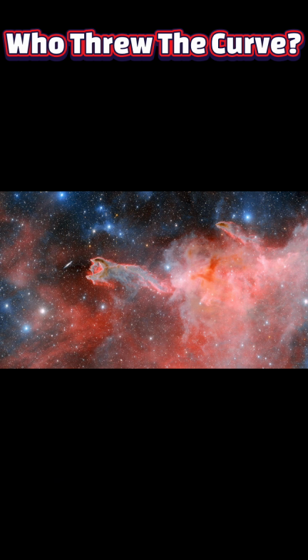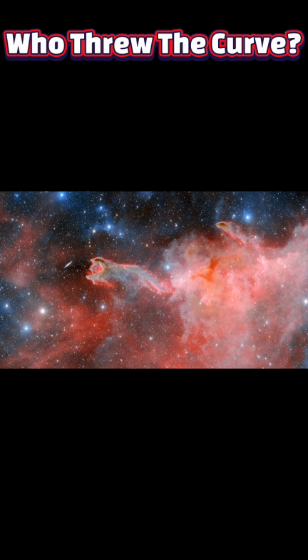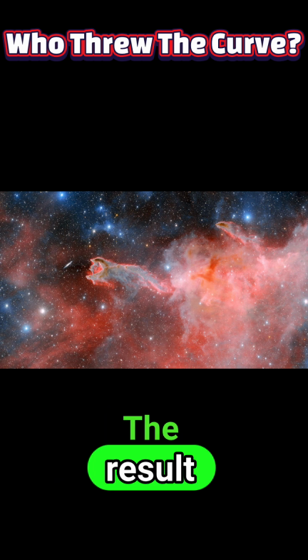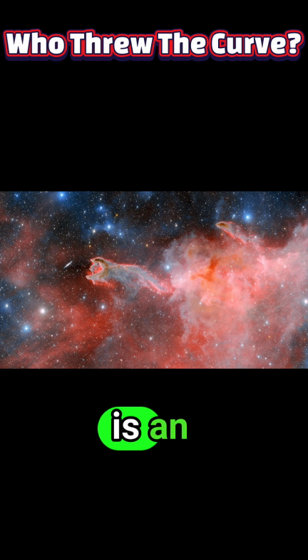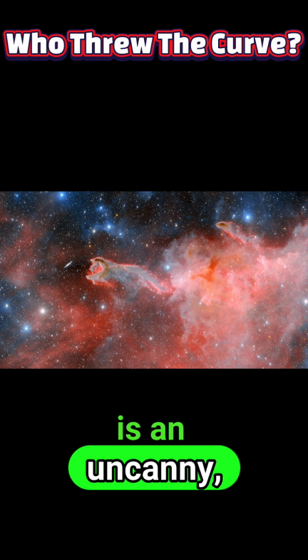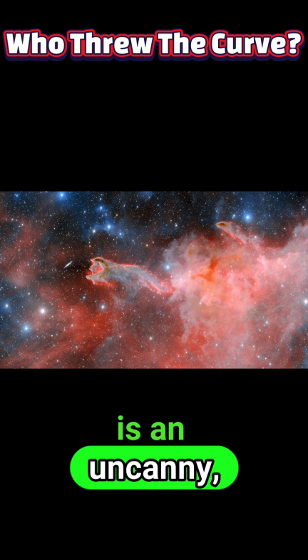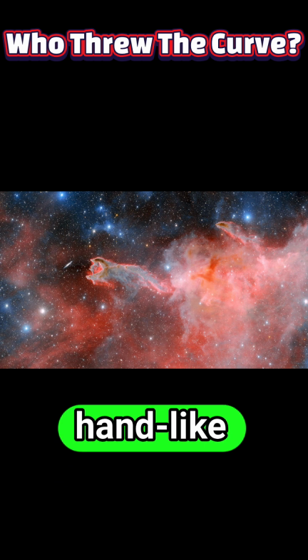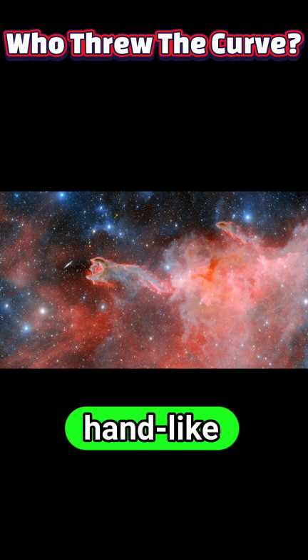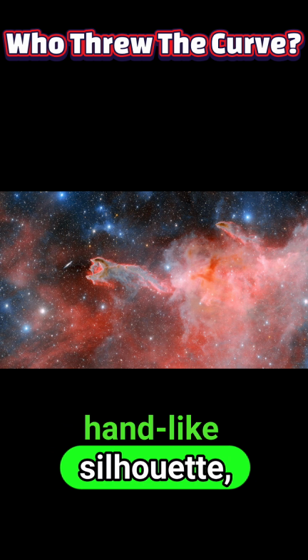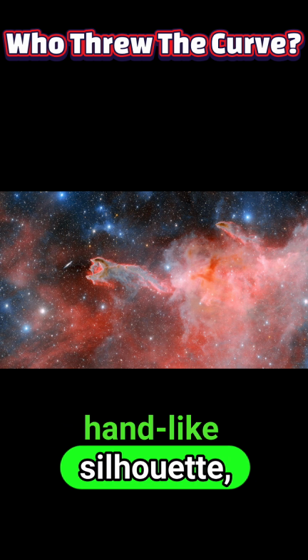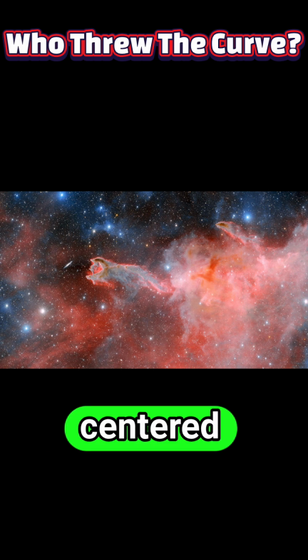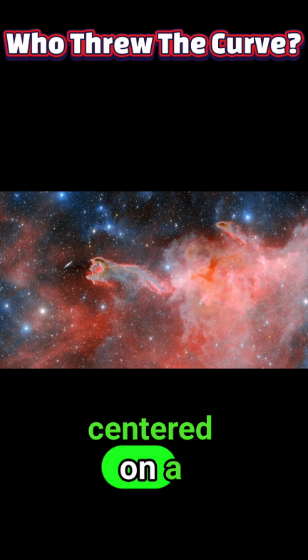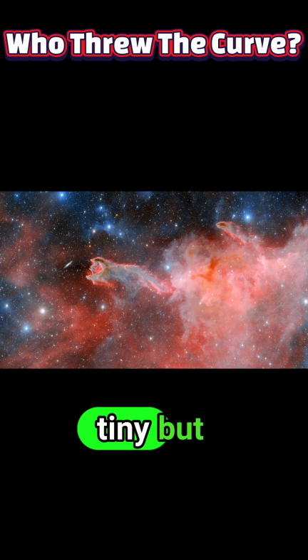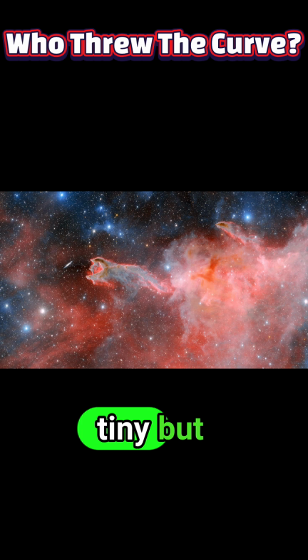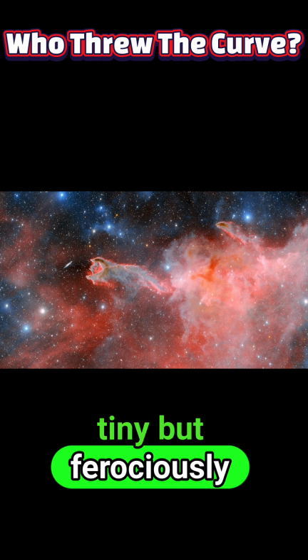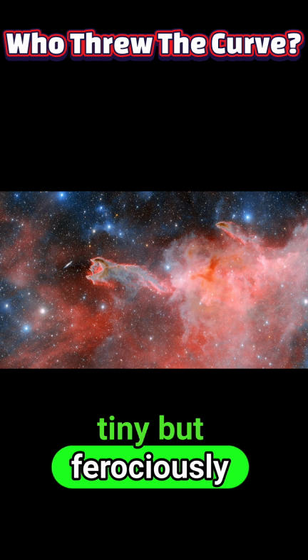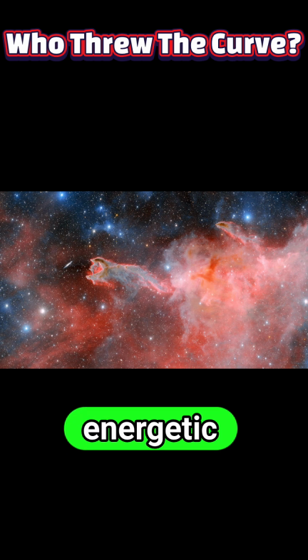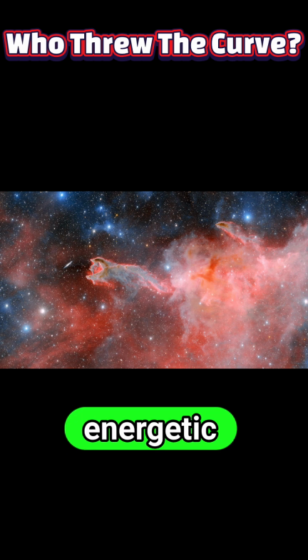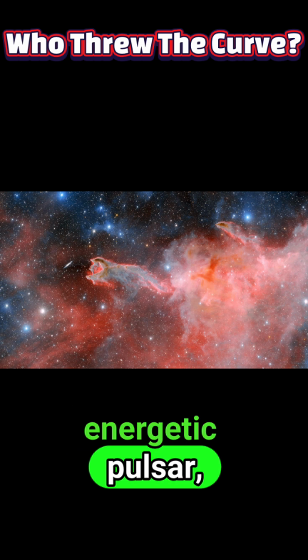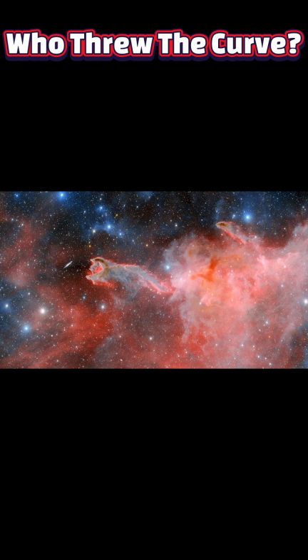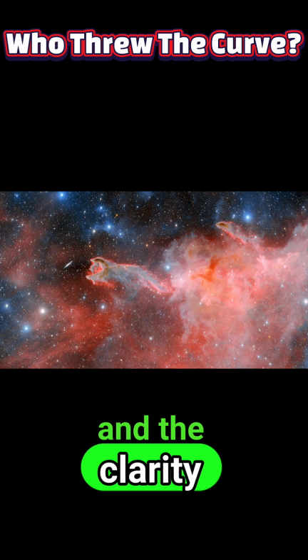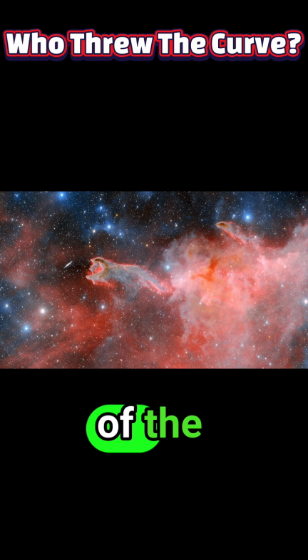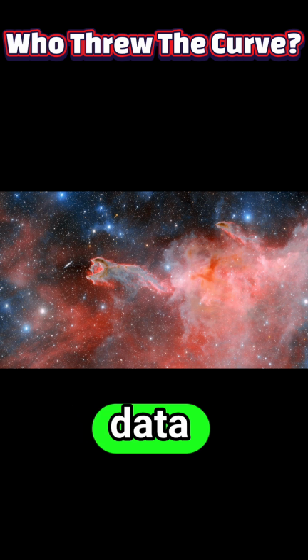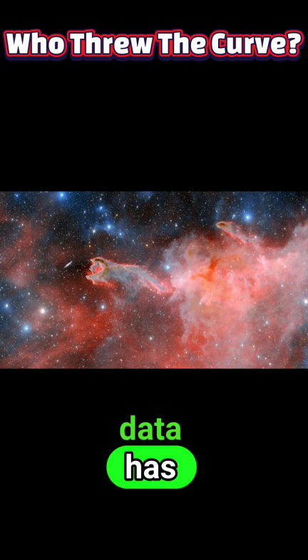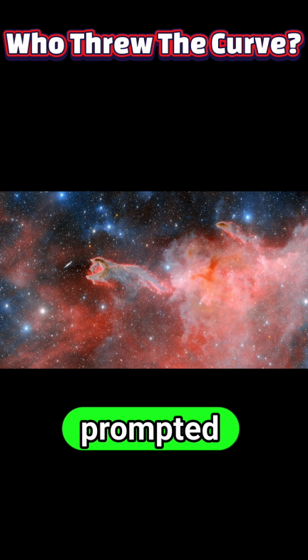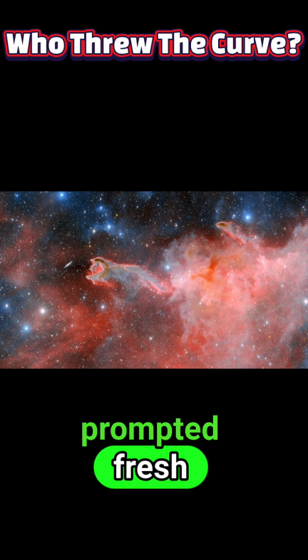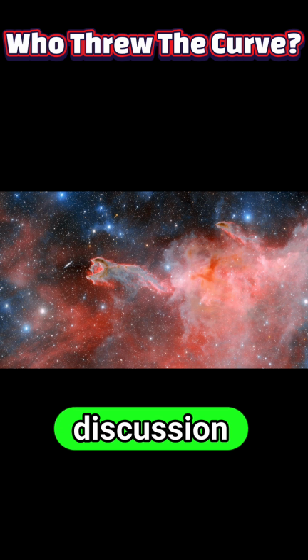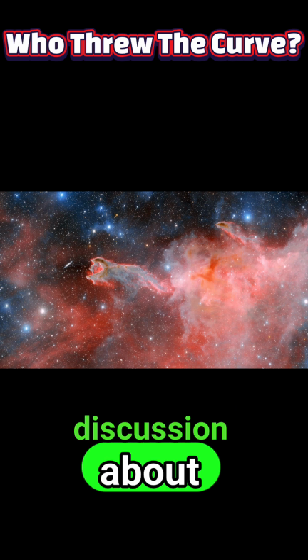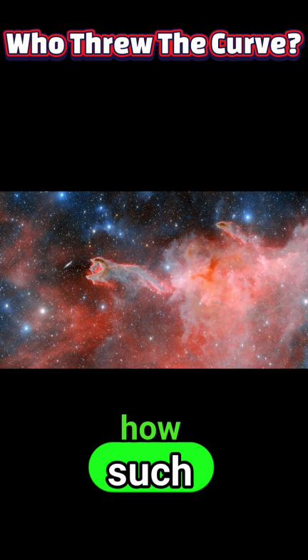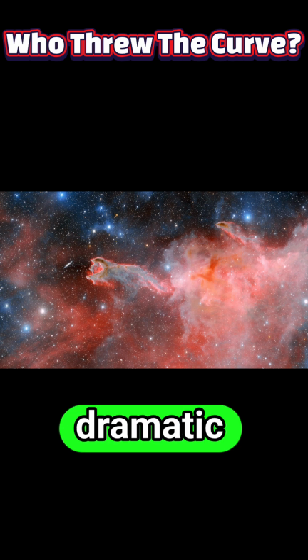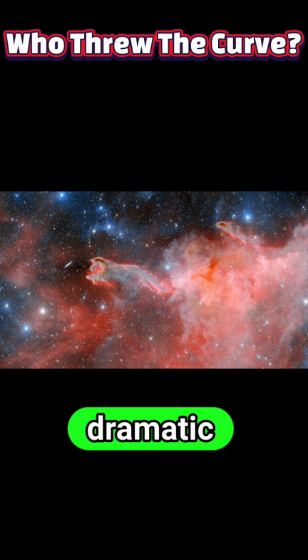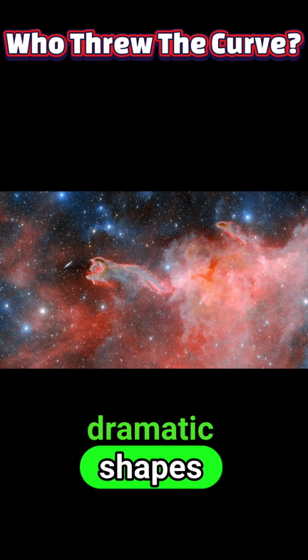The result is an uncanny hand-like silhouette, centered on a tiny but ferociously energetic pulsar, and the clarity of the new data has prompted fresh discussion about how such dramatic shapes form.